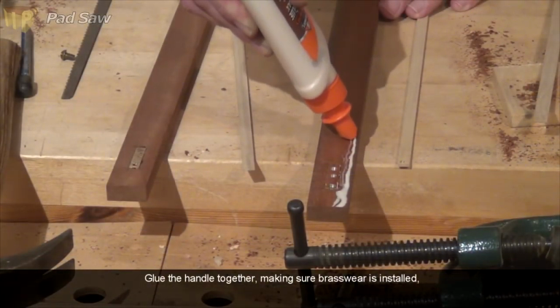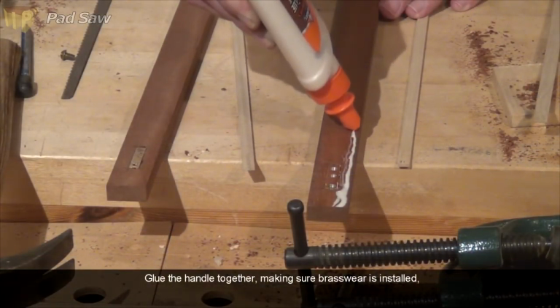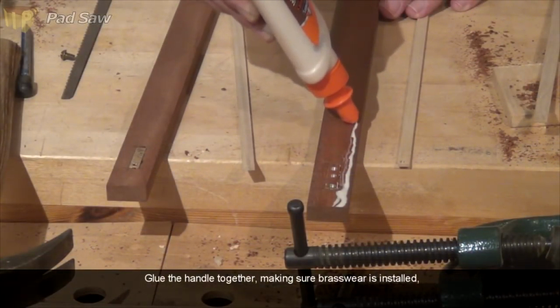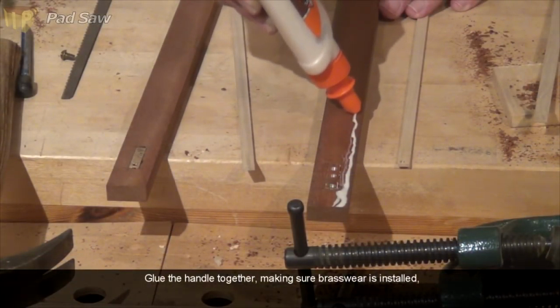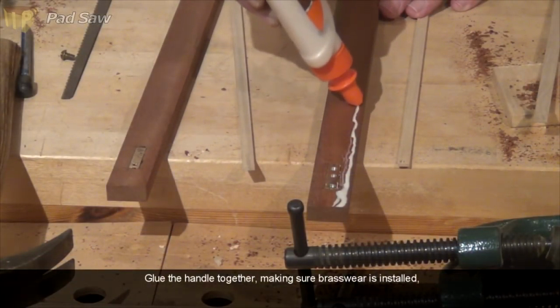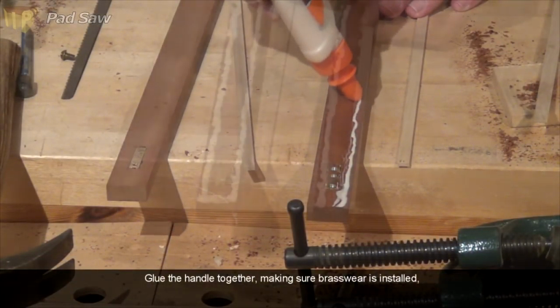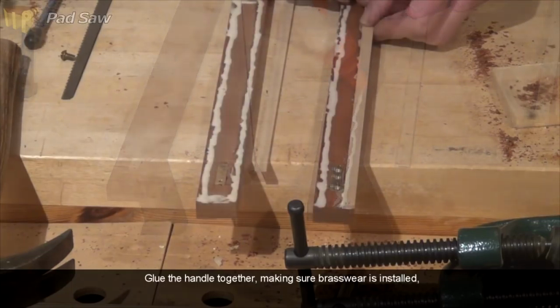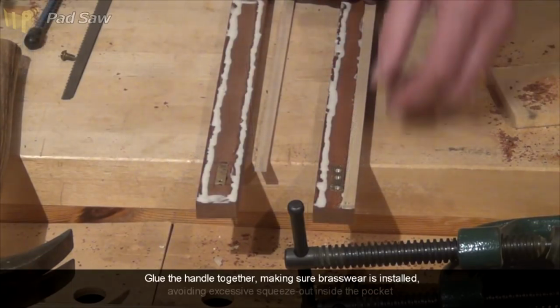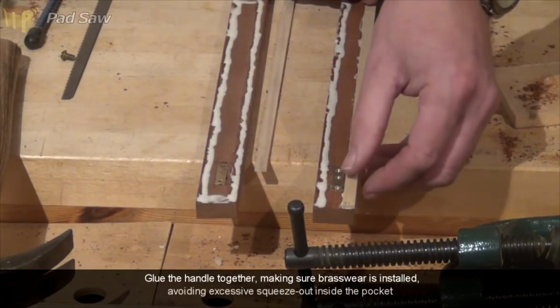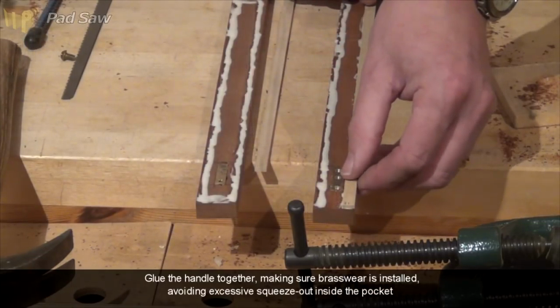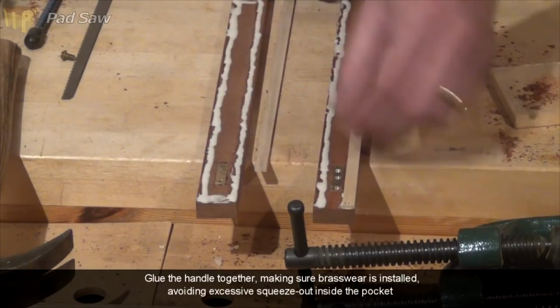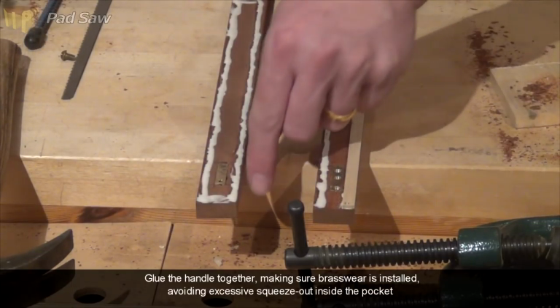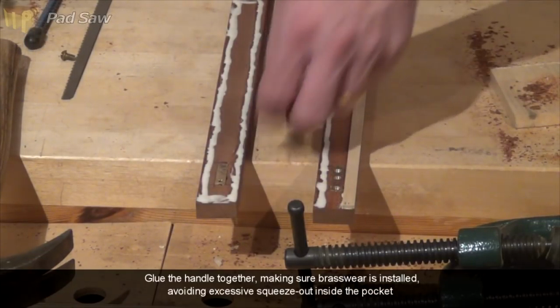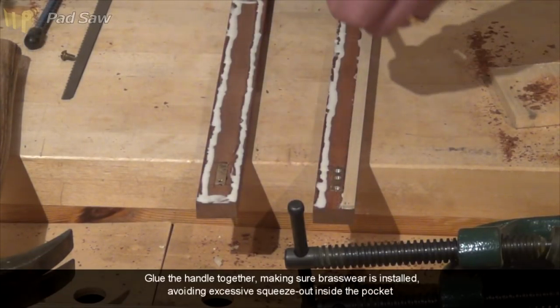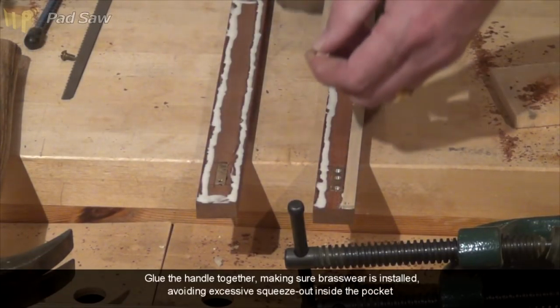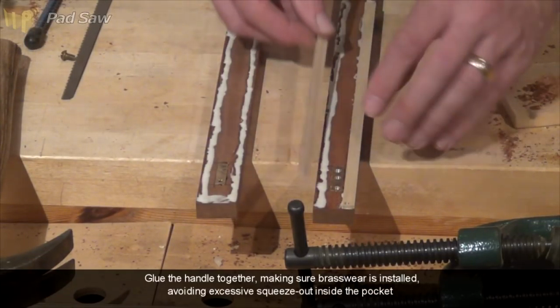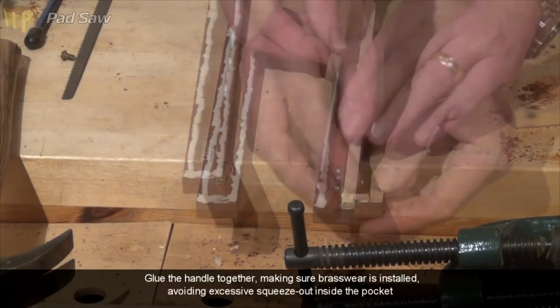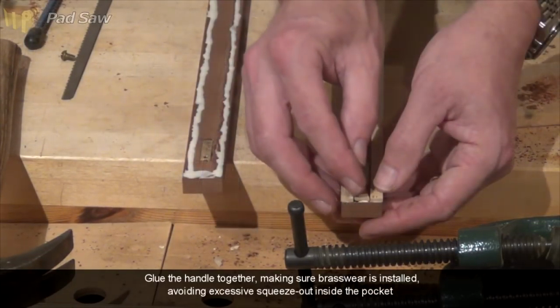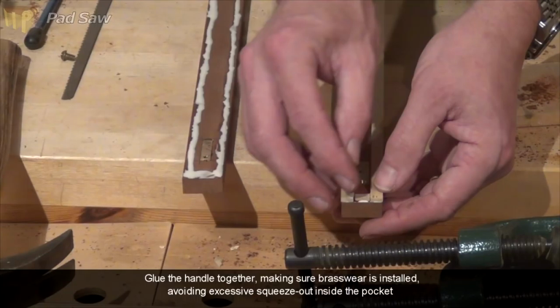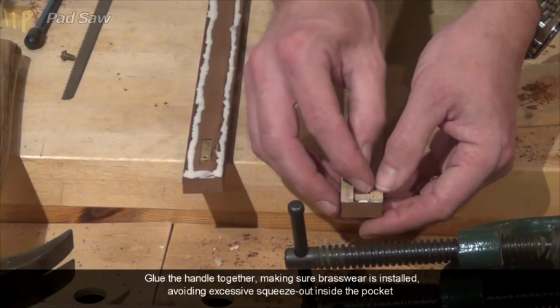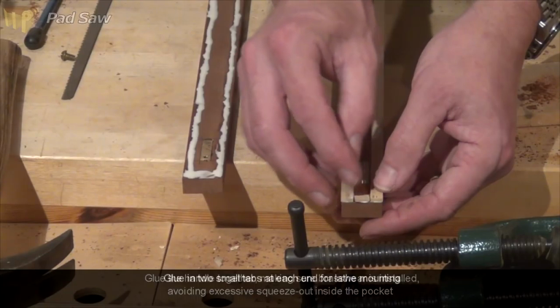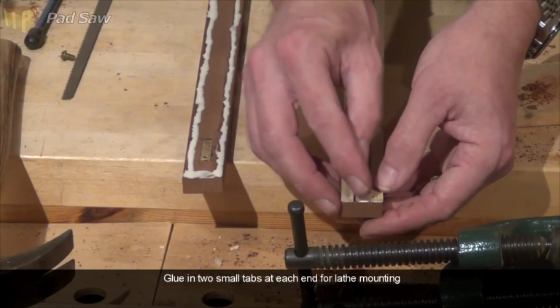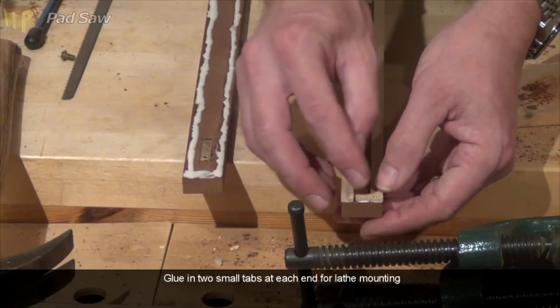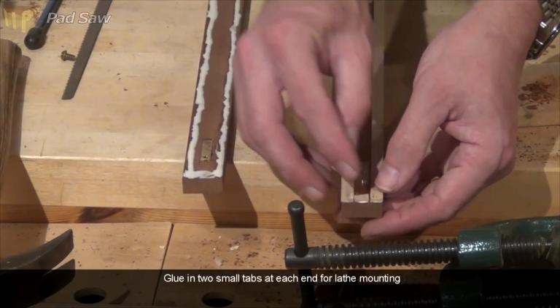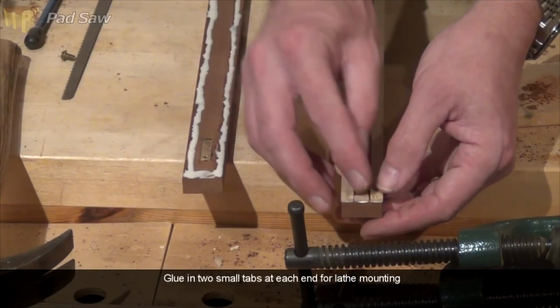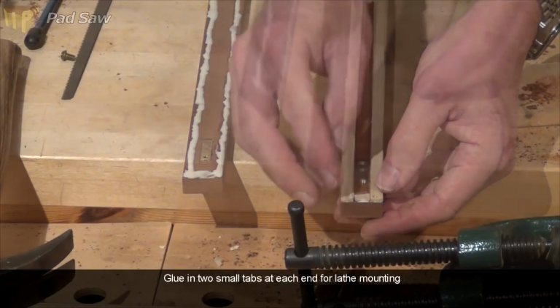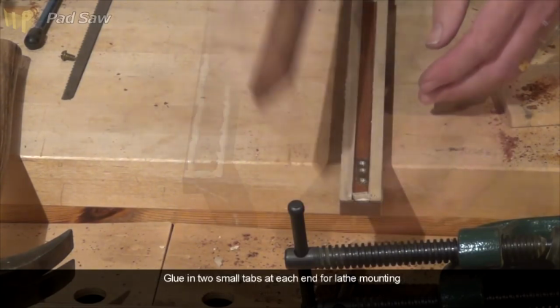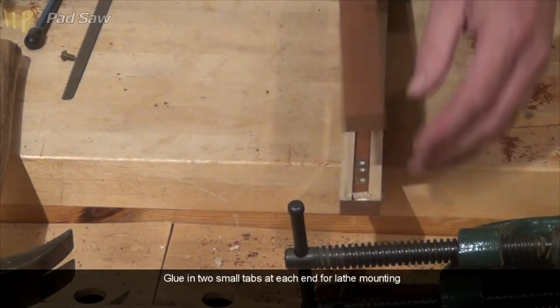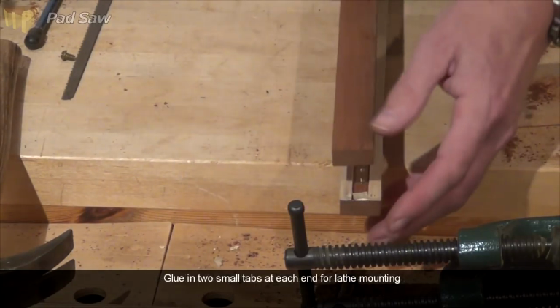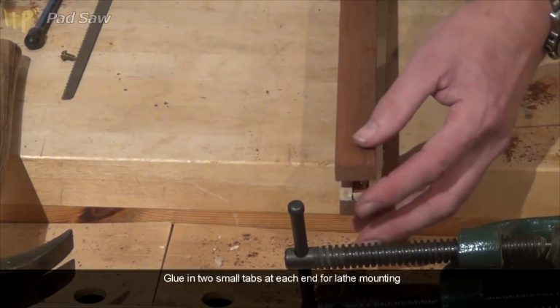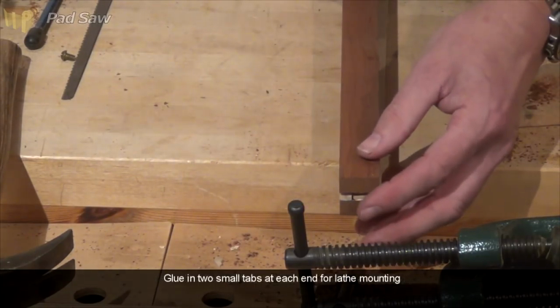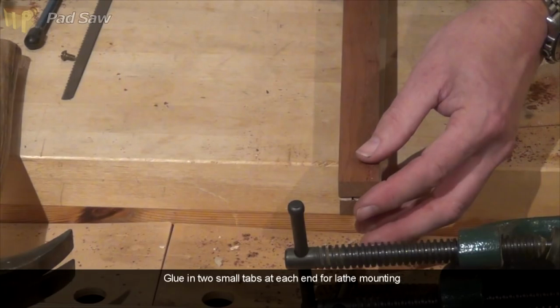Making sure both brass pieces are in place, I can now glue up all four pieces of wood to make the pocket of the handle, and also glue in a couple of little tabs at each end so that I can mount it on the lathe.